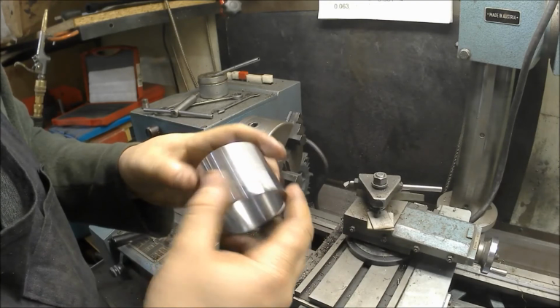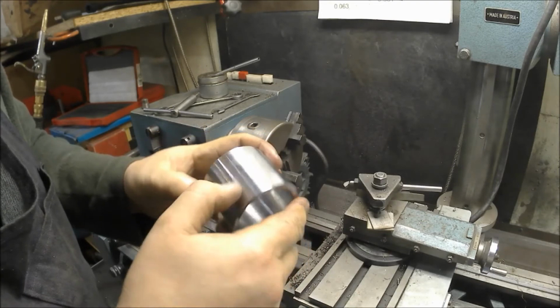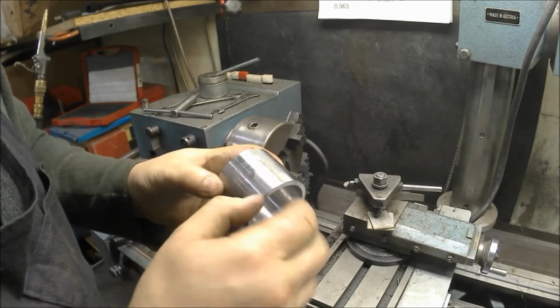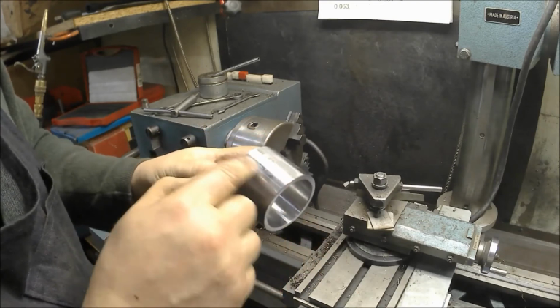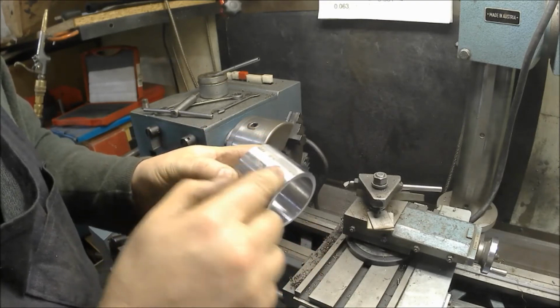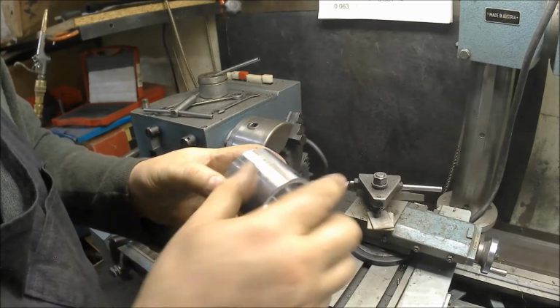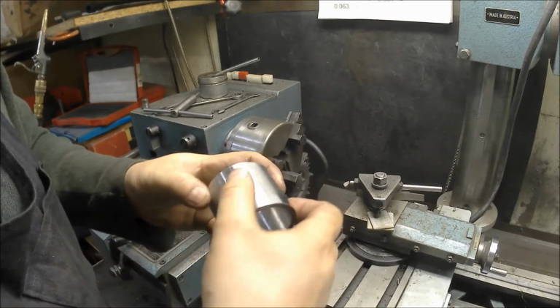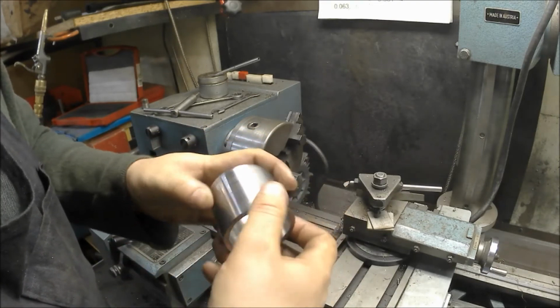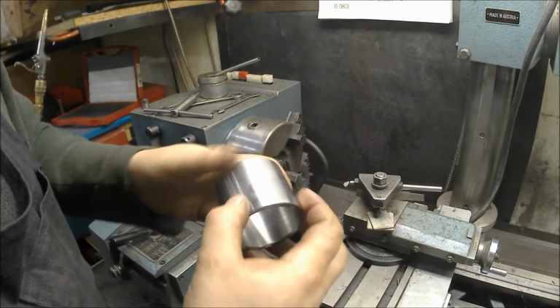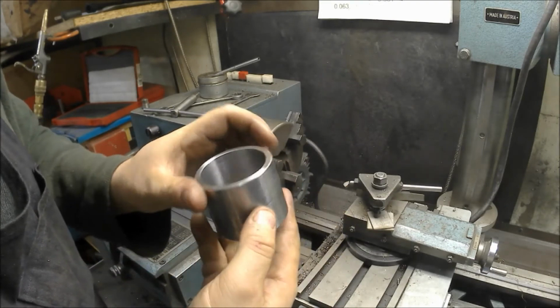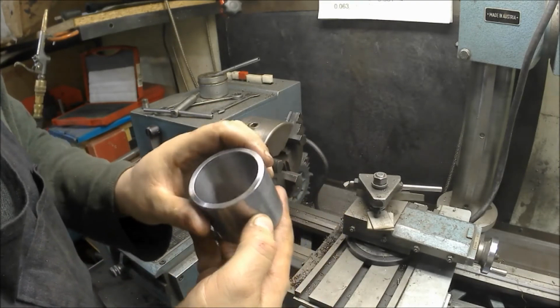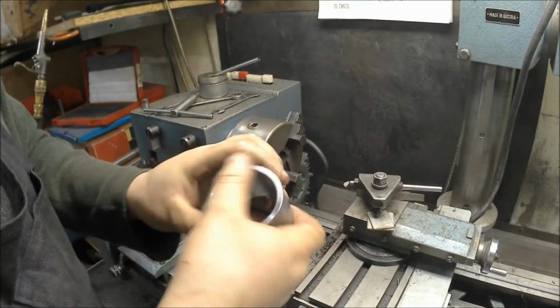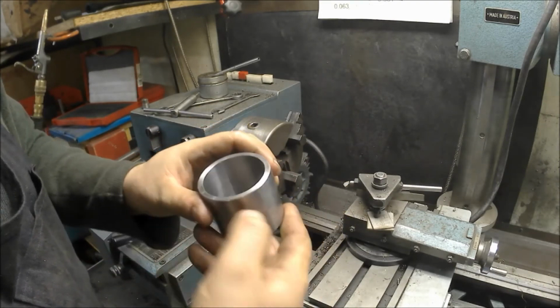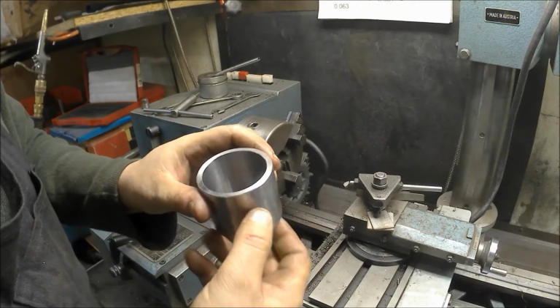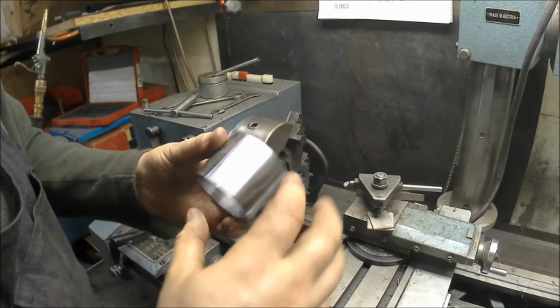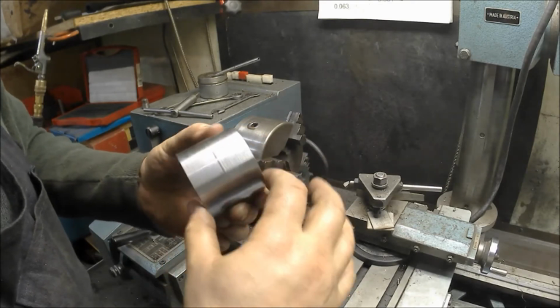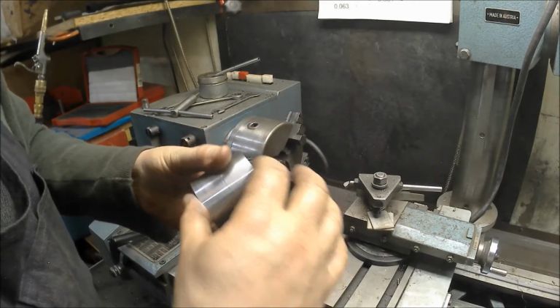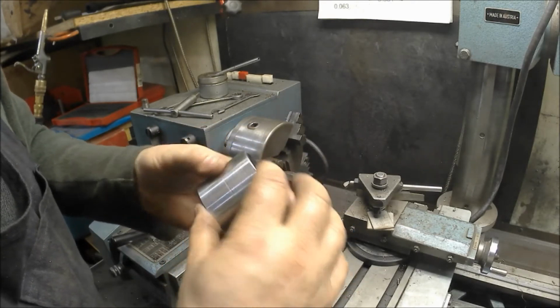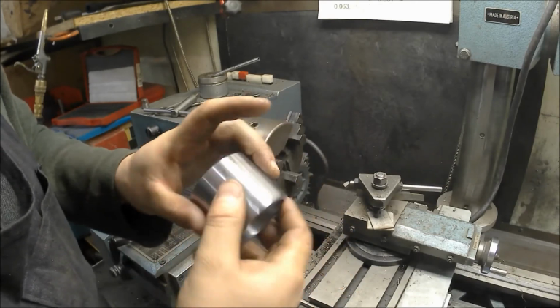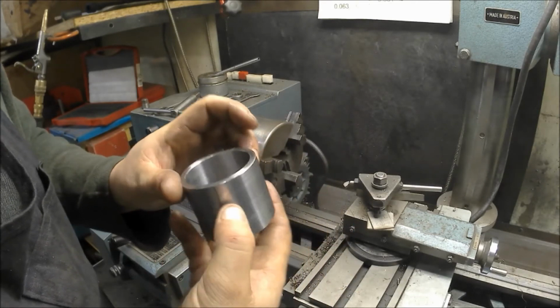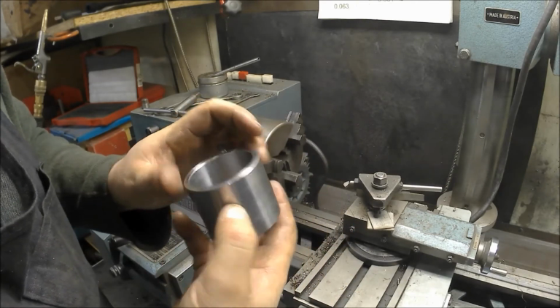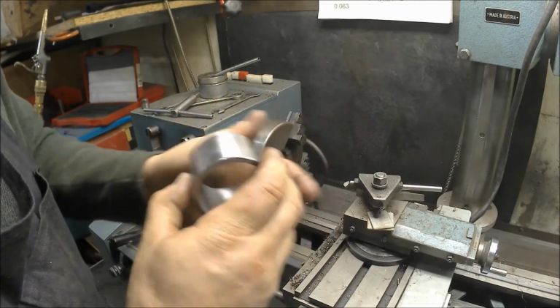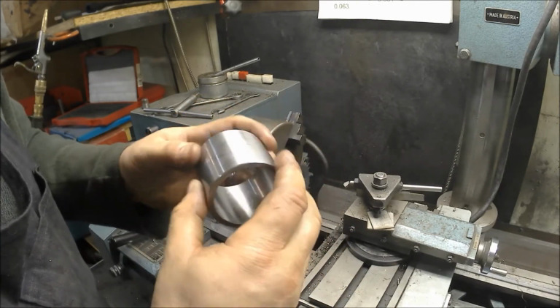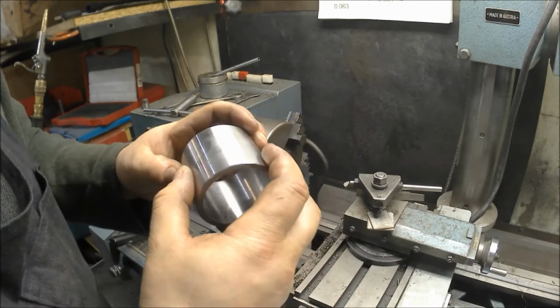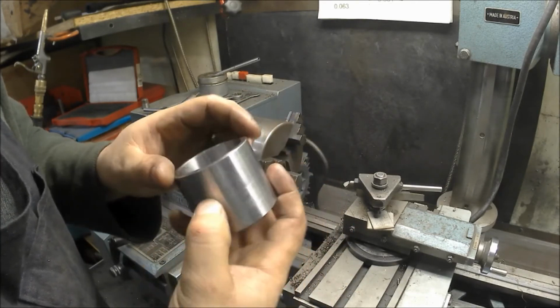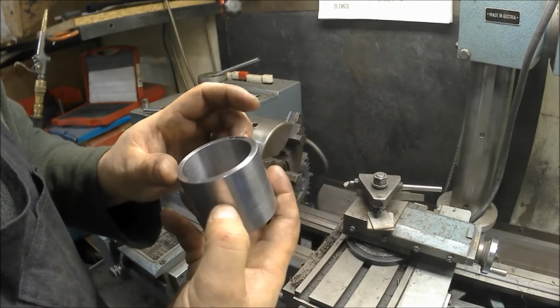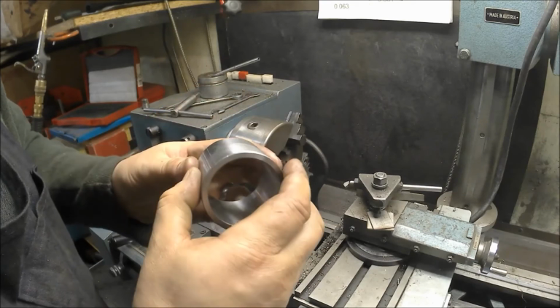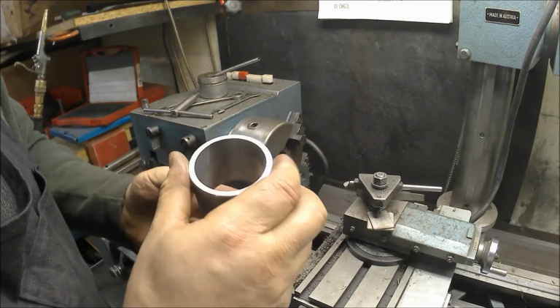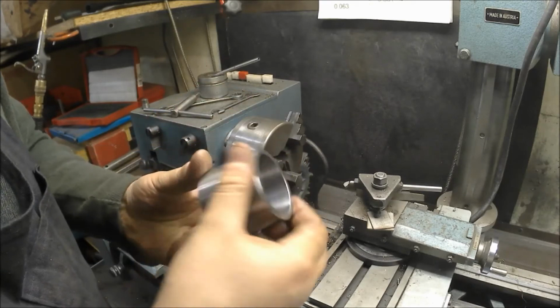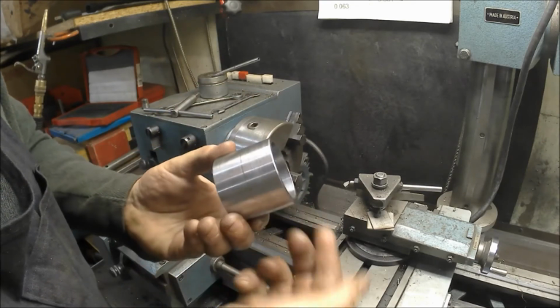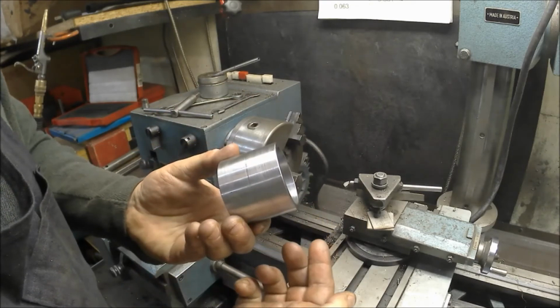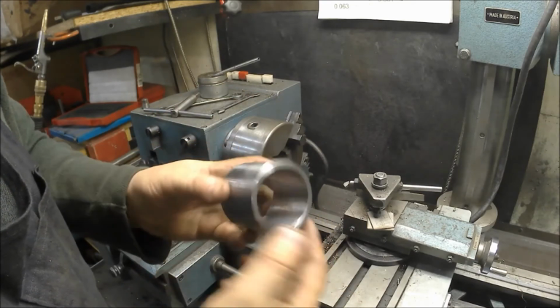It's not perfect — there are two different finishes here — but it's all going to be hidden on the inside. The important thing is that these two ends are parallel, and other than that, that's it. That's what it looks like.